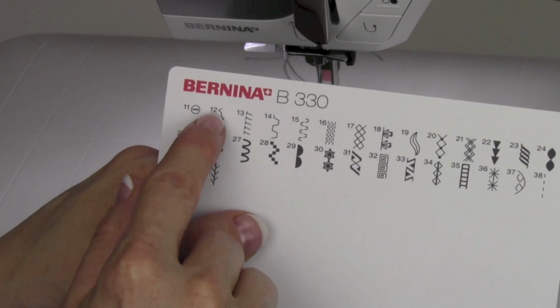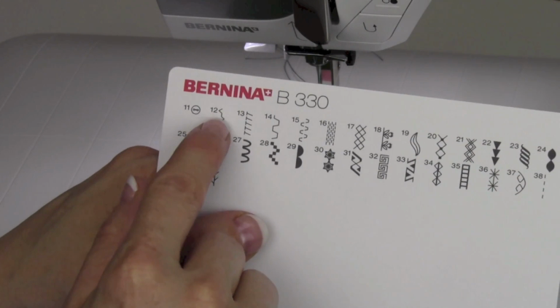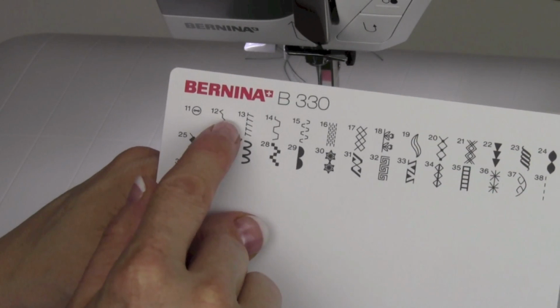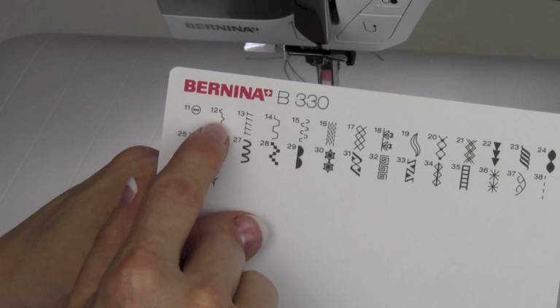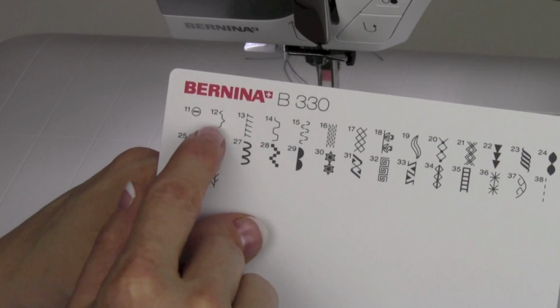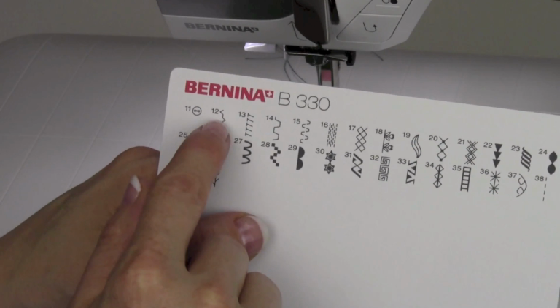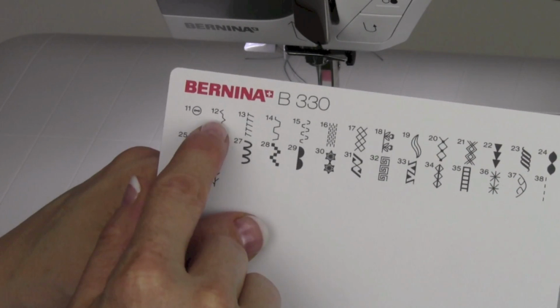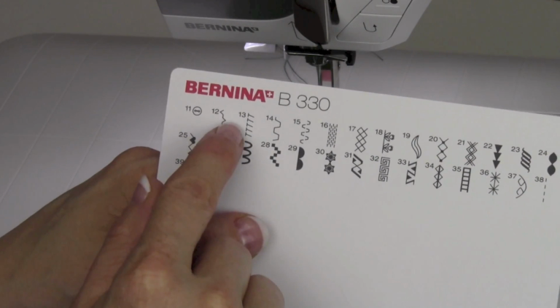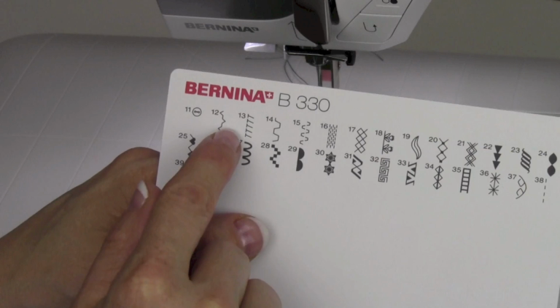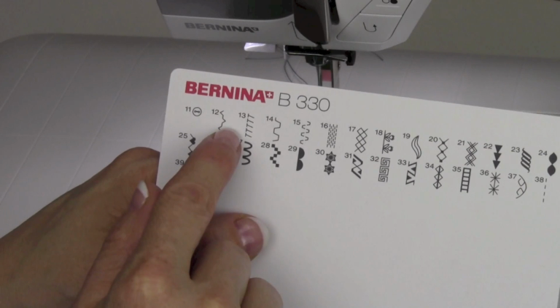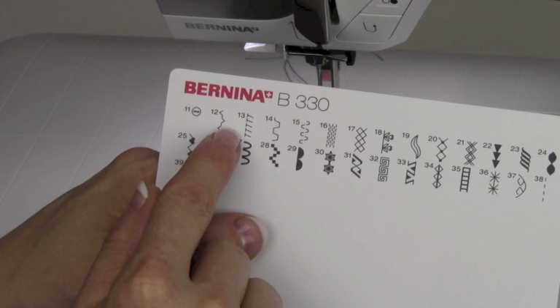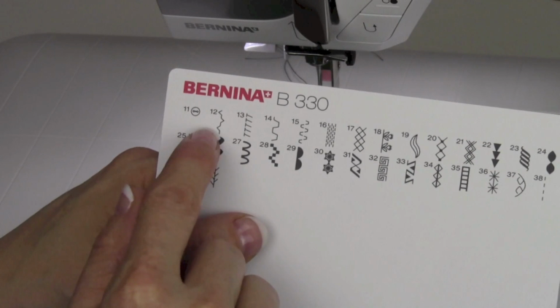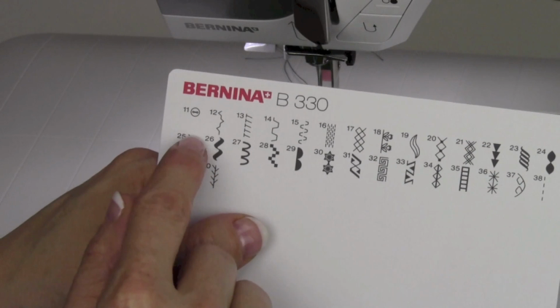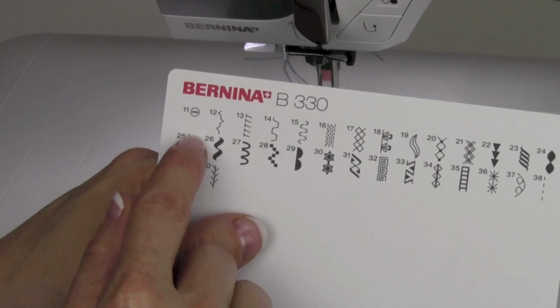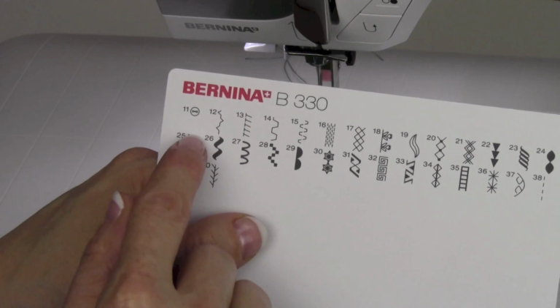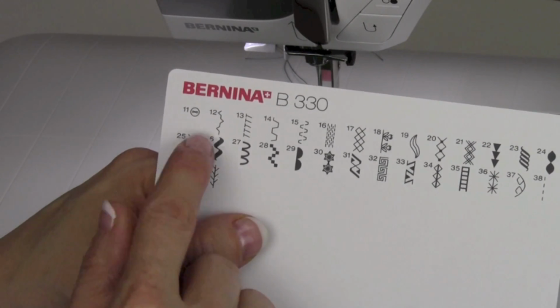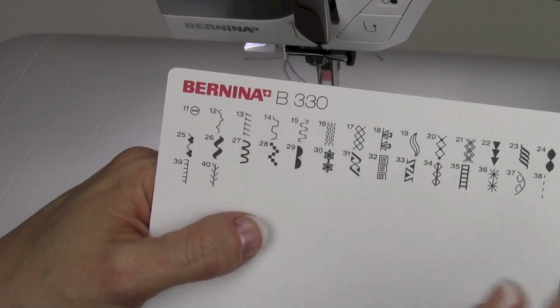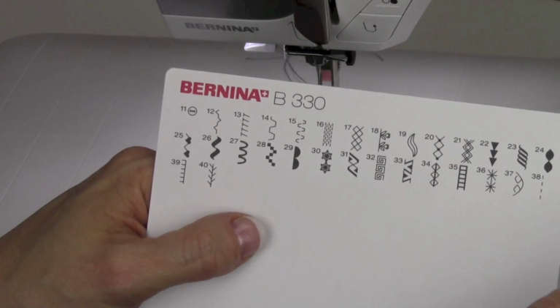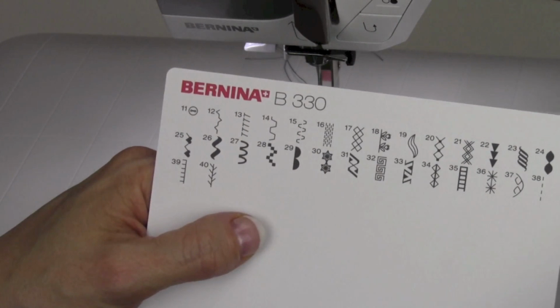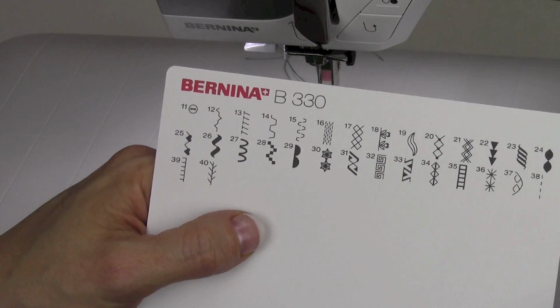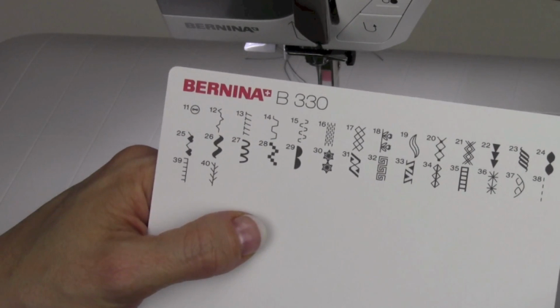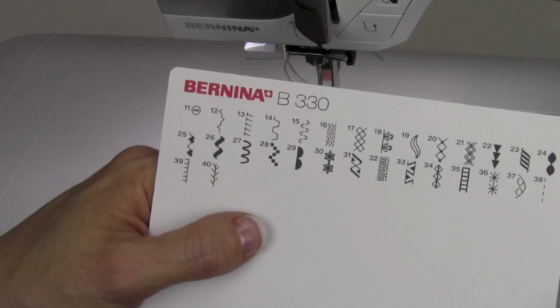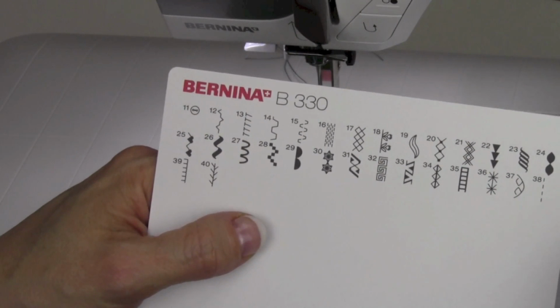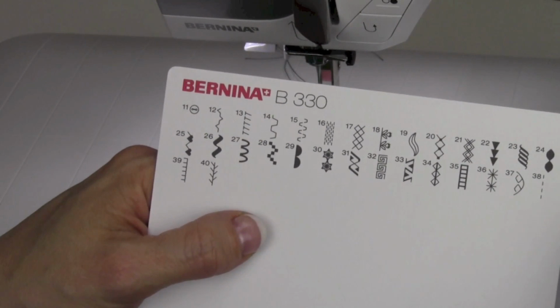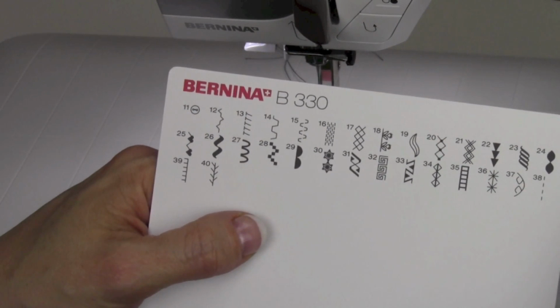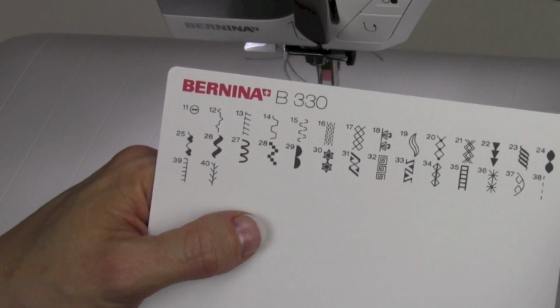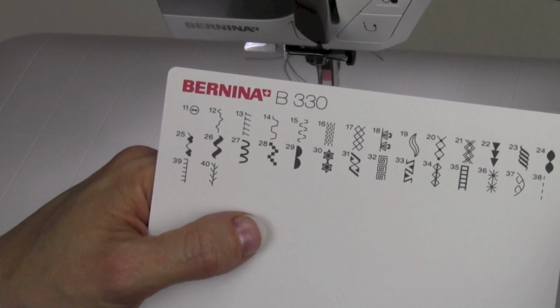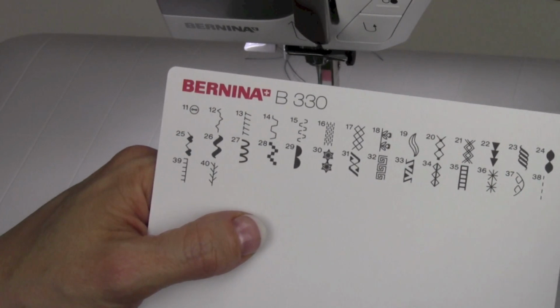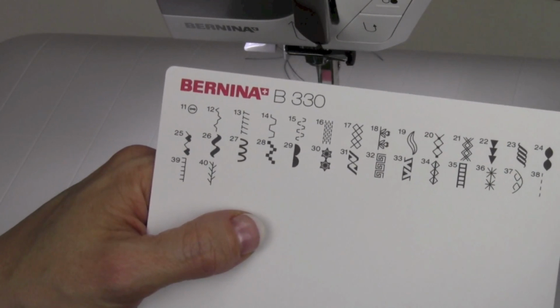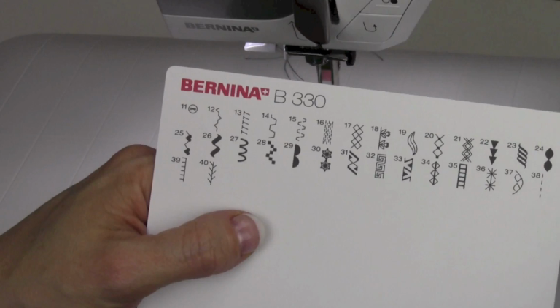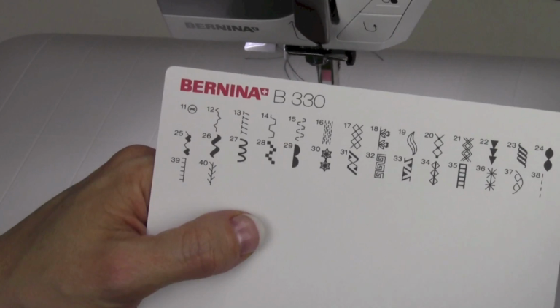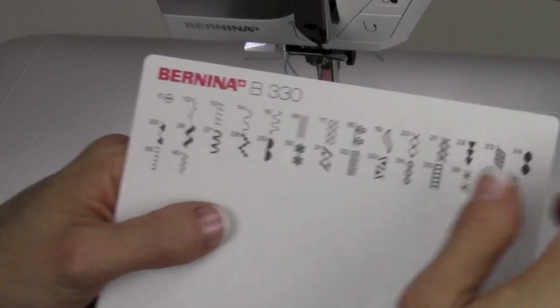You'll see by the bite — it bites a little to the right, a little to the left. So what we're going to do is select stitch number 12.